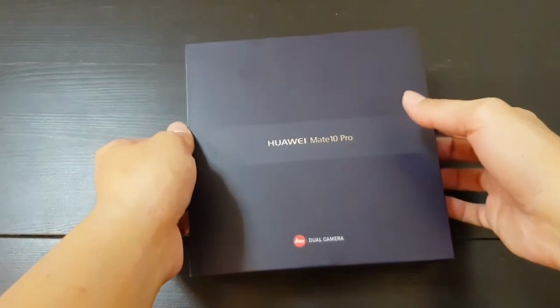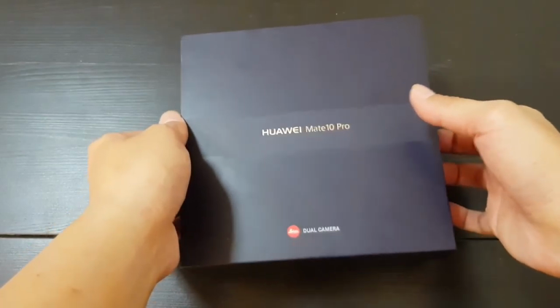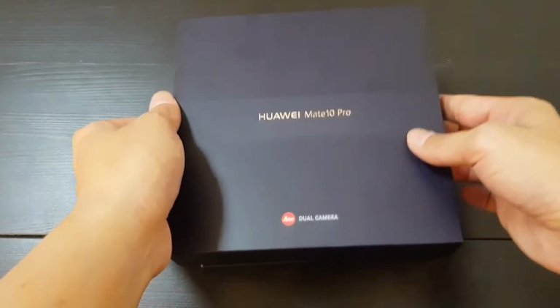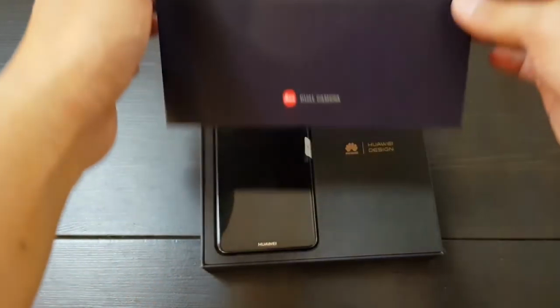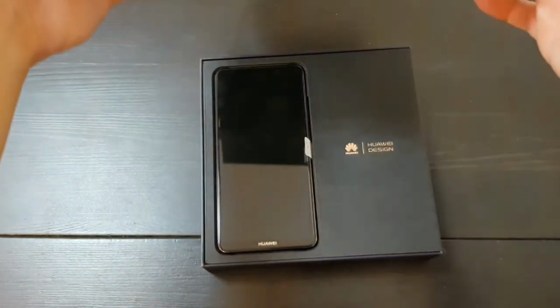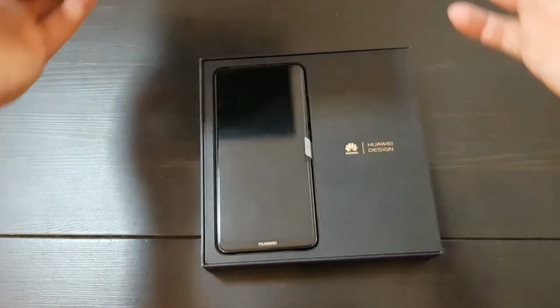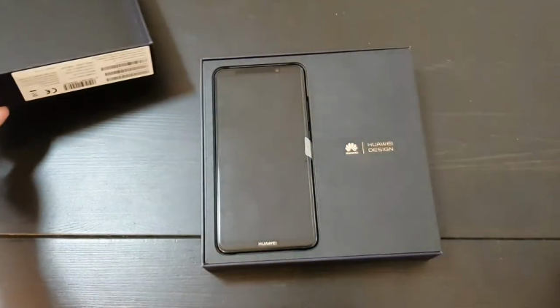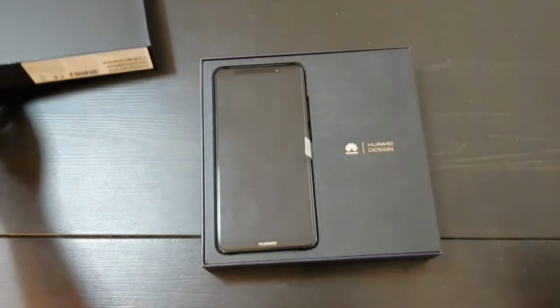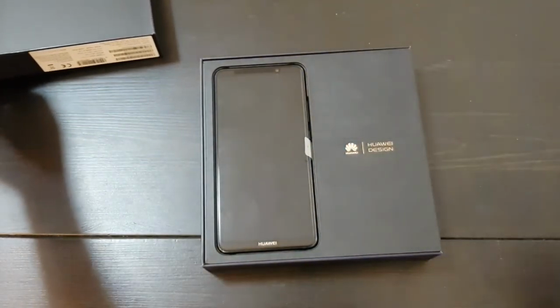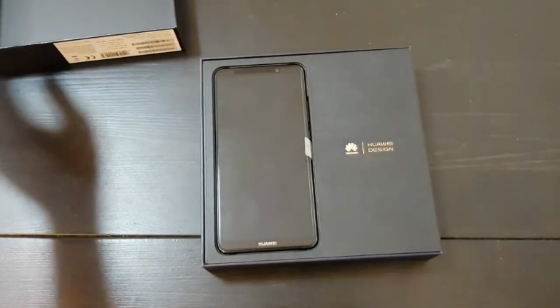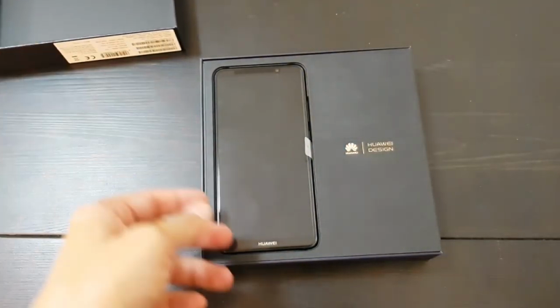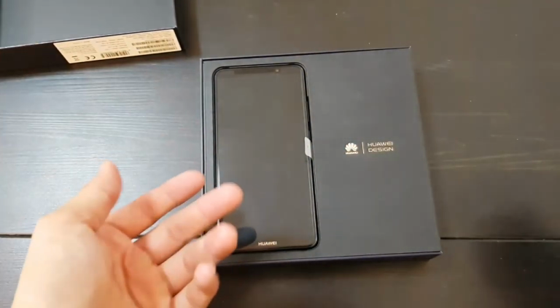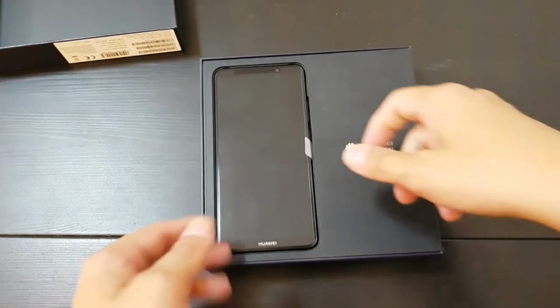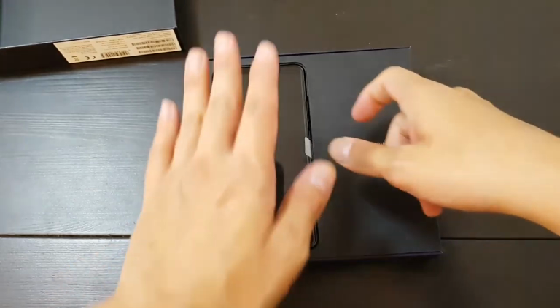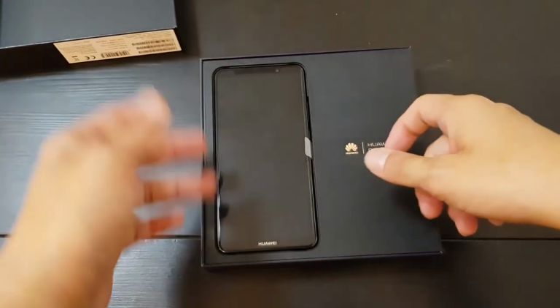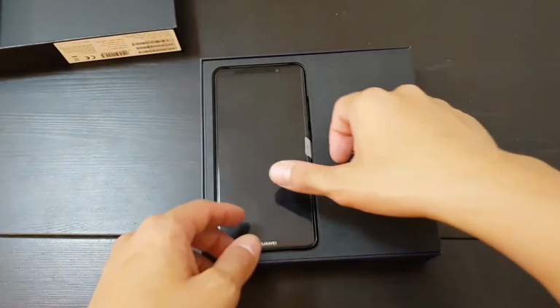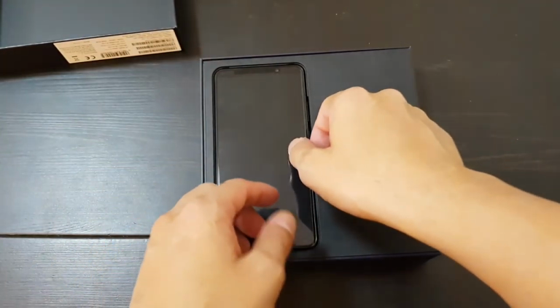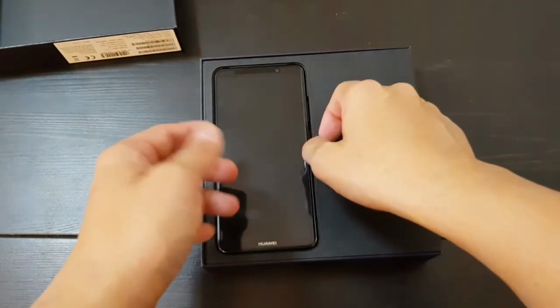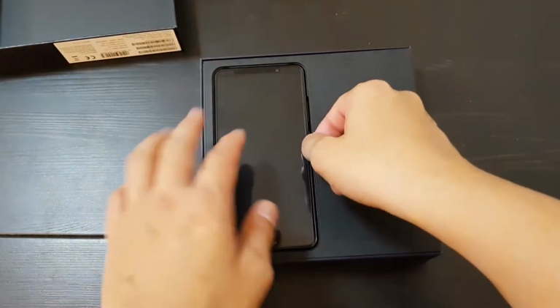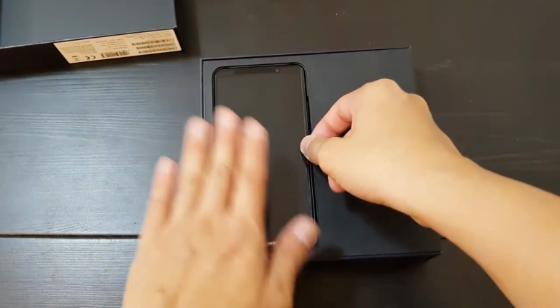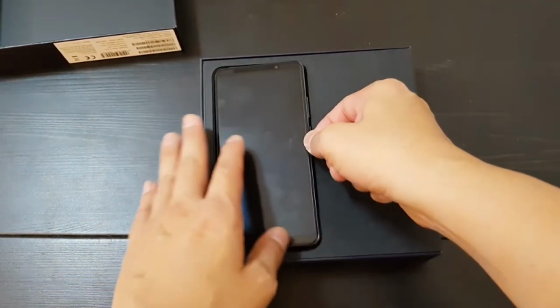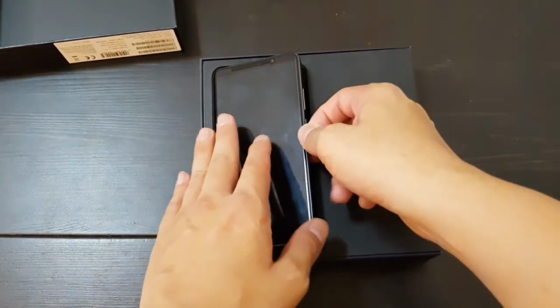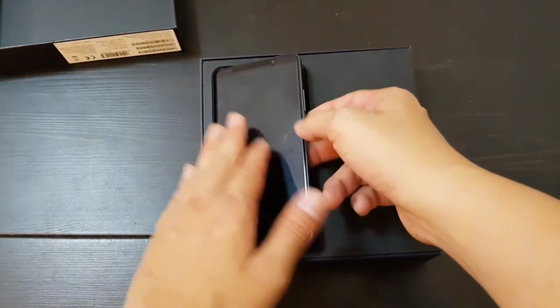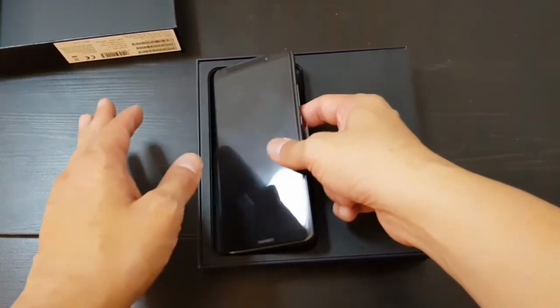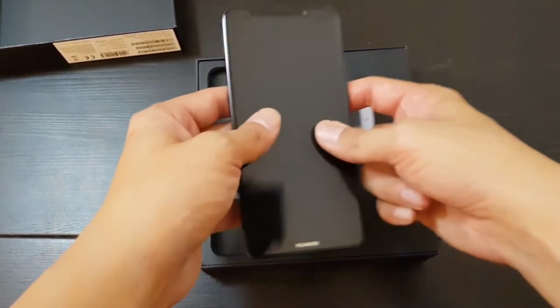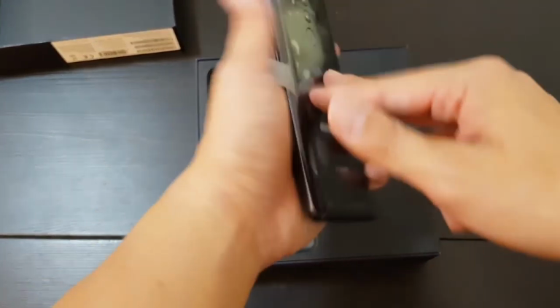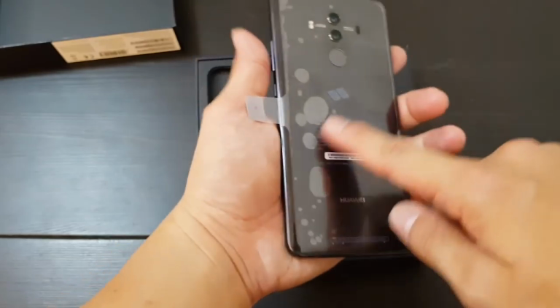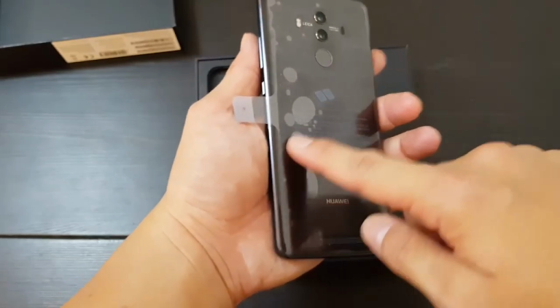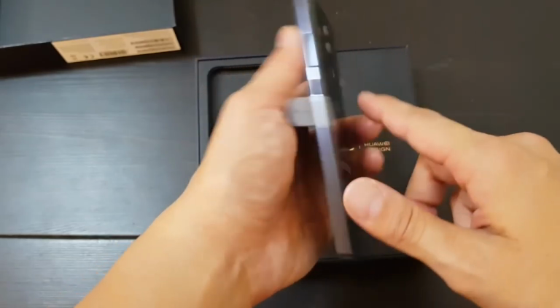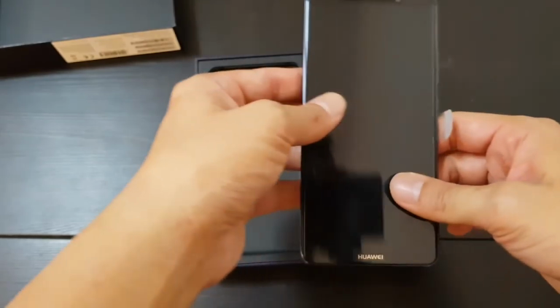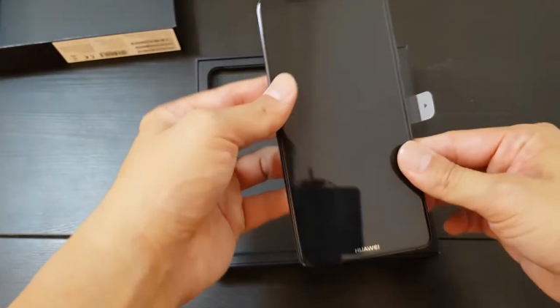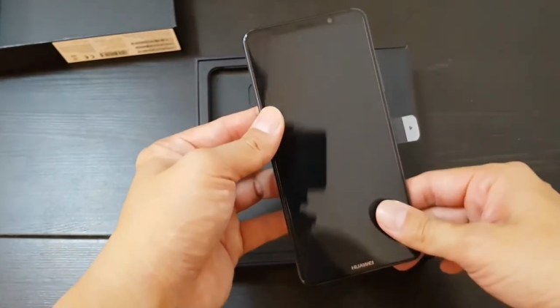So I gotta be honest, I've already opened this box — not because I wanted to, but because when Huawei gave it to me, they needed to show me something. So this is not a true unboxing. But I didn't peel off this part yet, so...